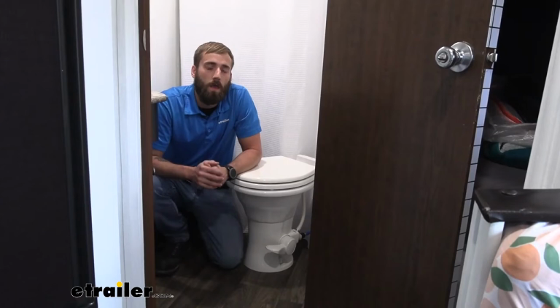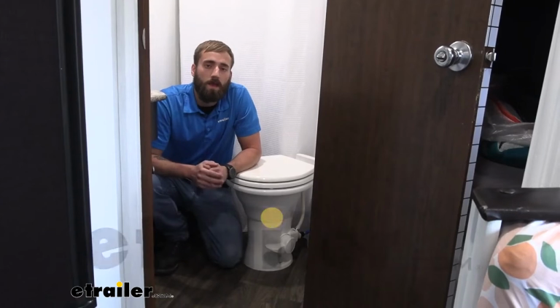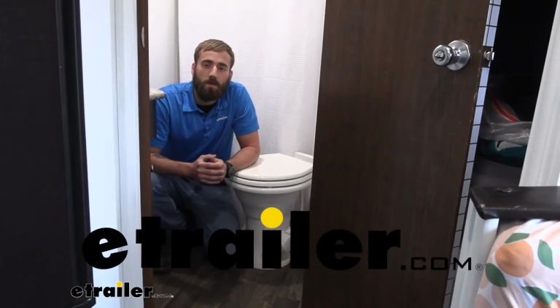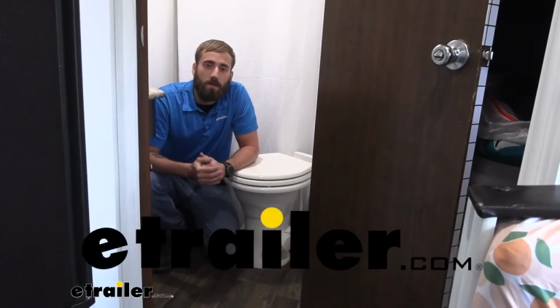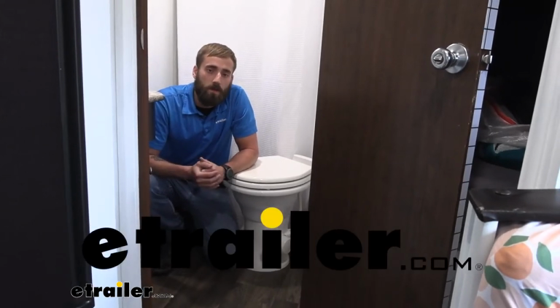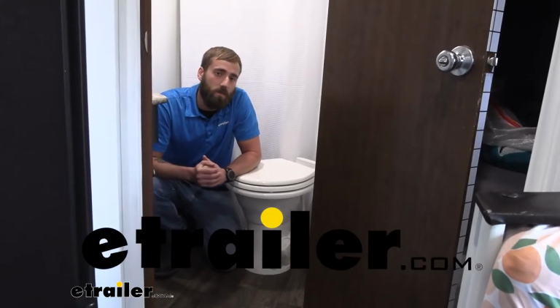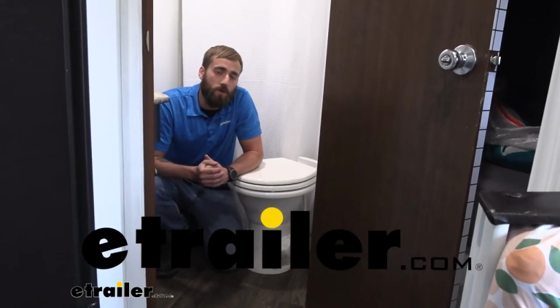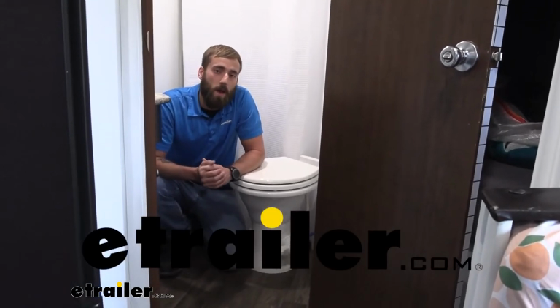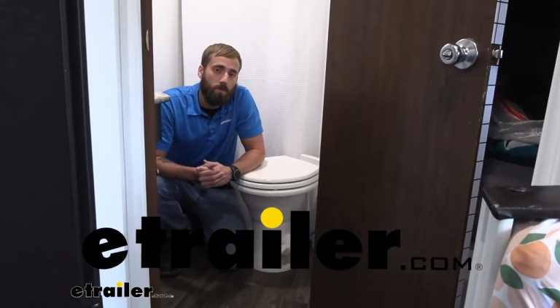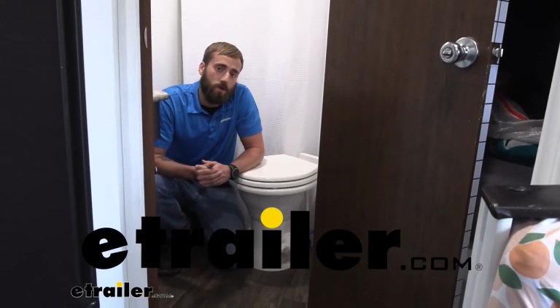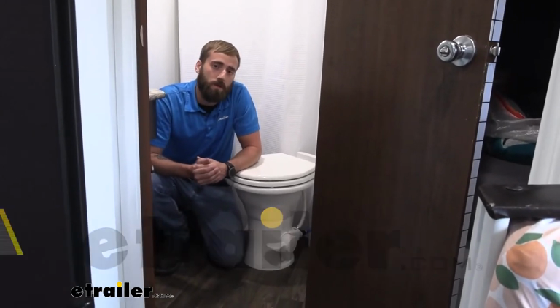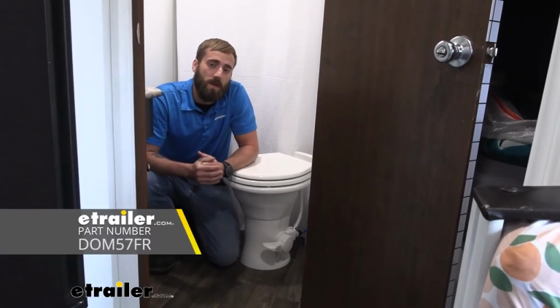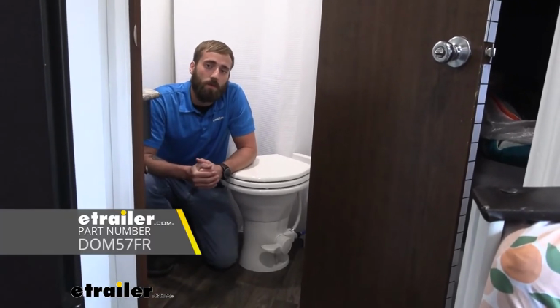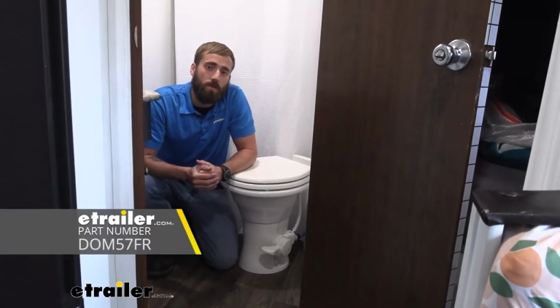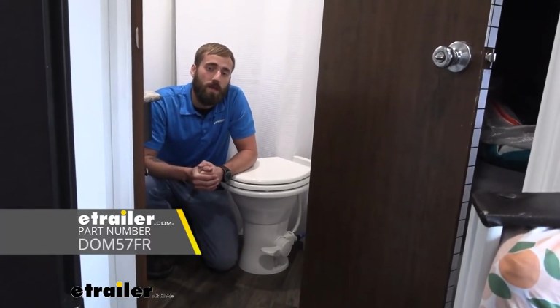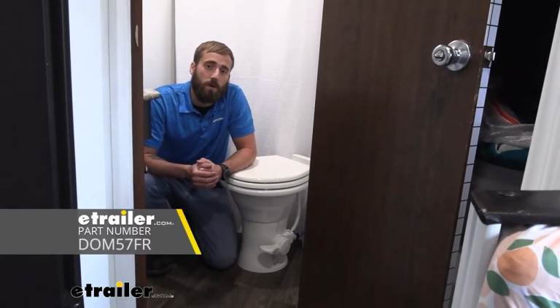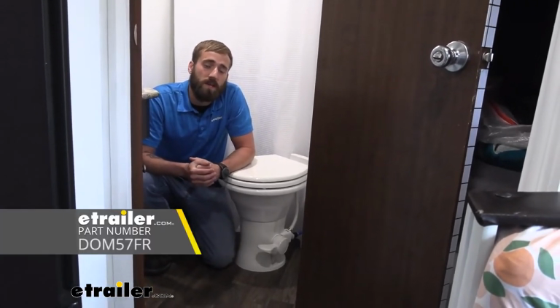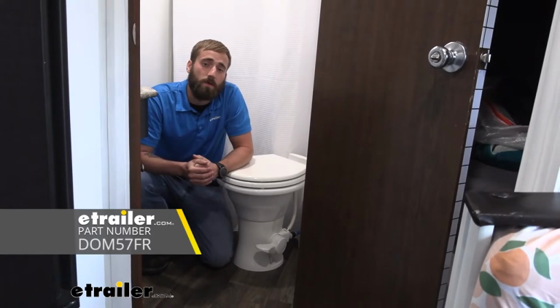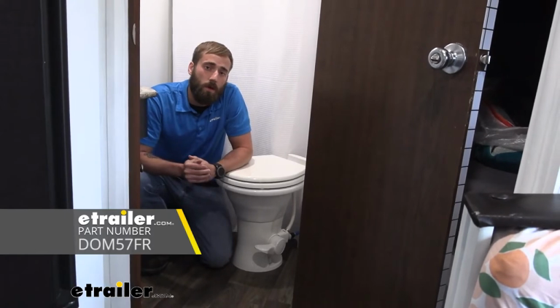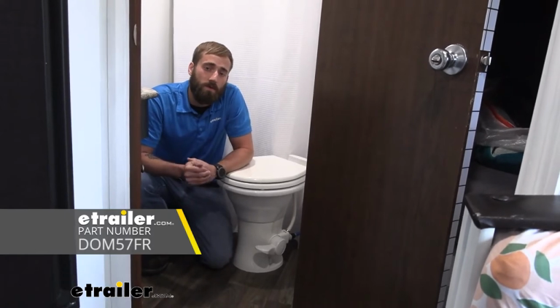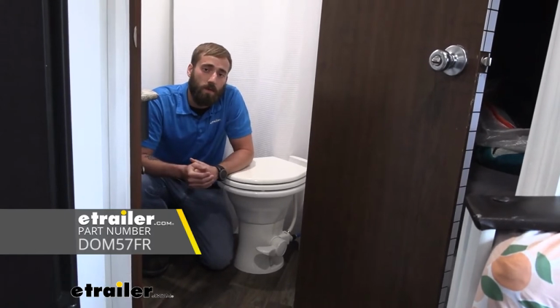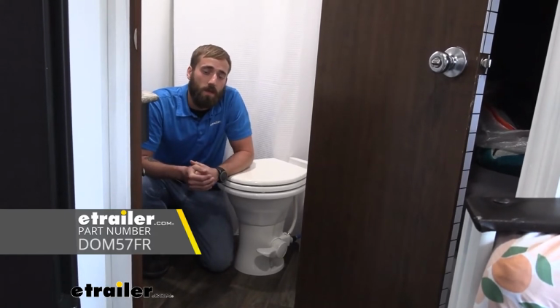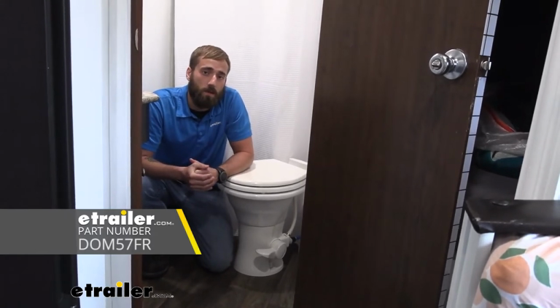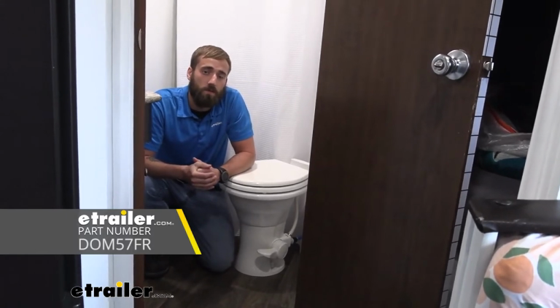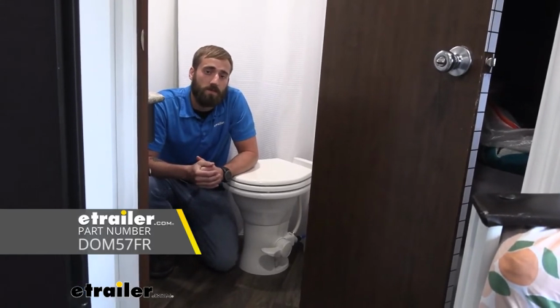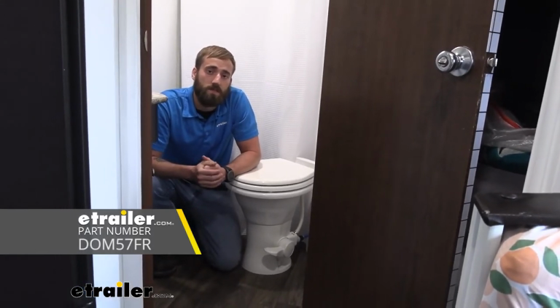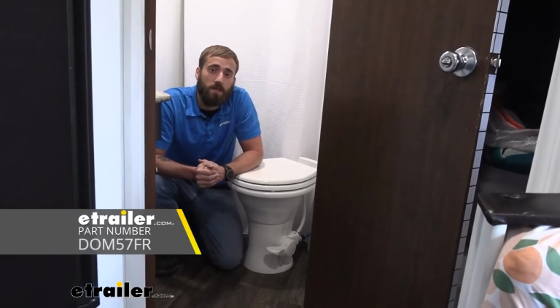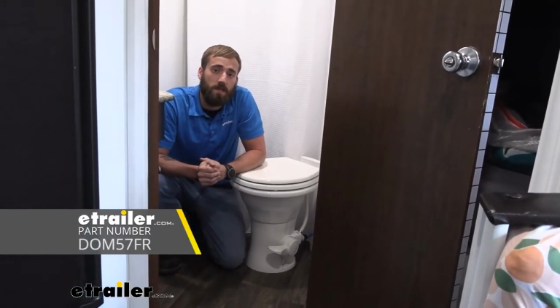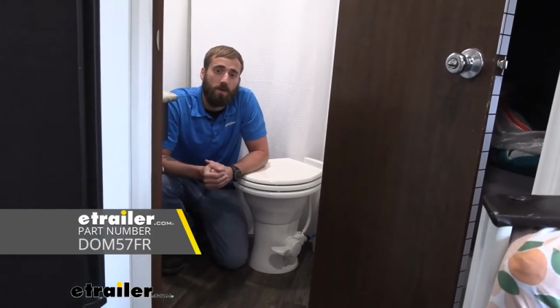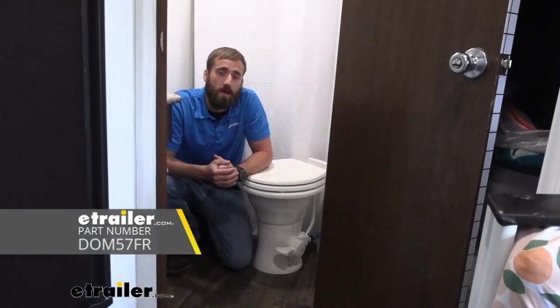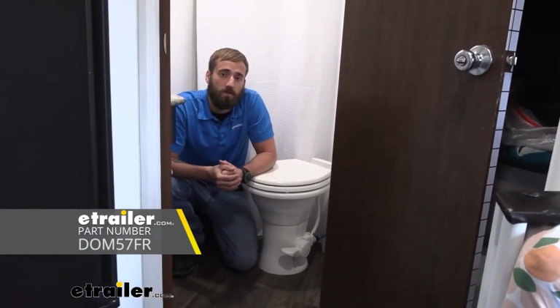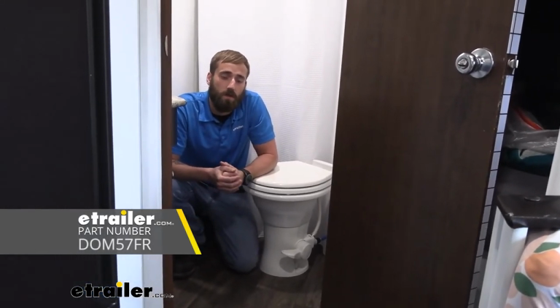Hey guys, Kevin here with E-Trailer, and today I'm going to be showing you how to install the Dometic 310 part-timer RV toilet here on our 2016 Keystone Hideout Travel Trailer.